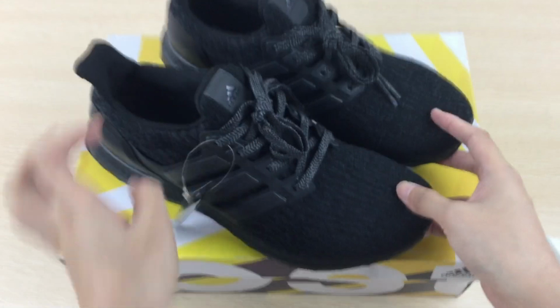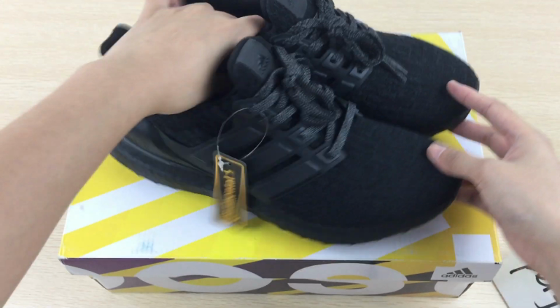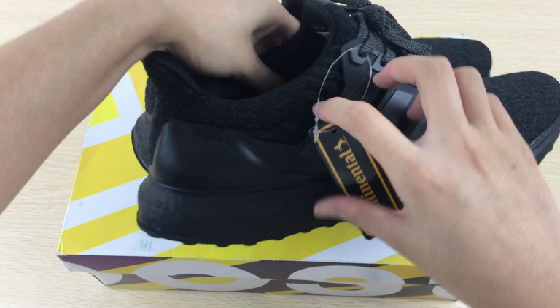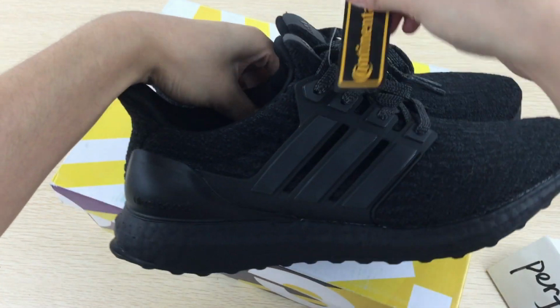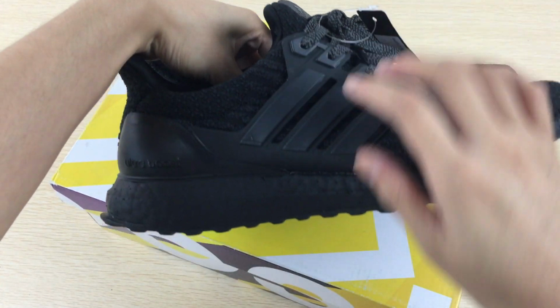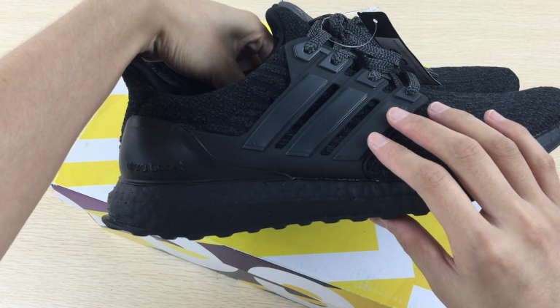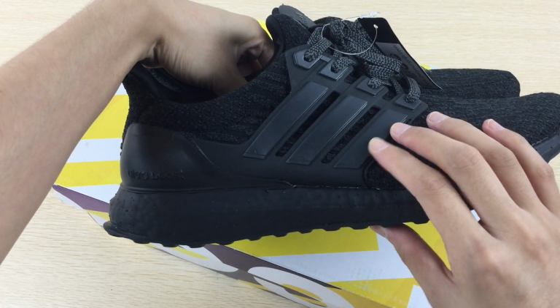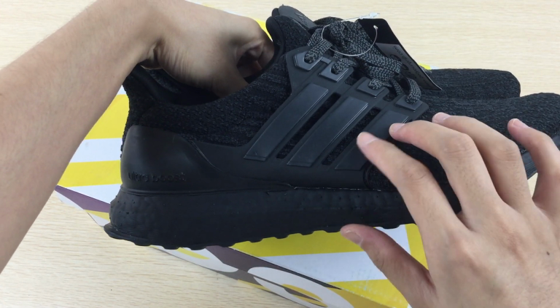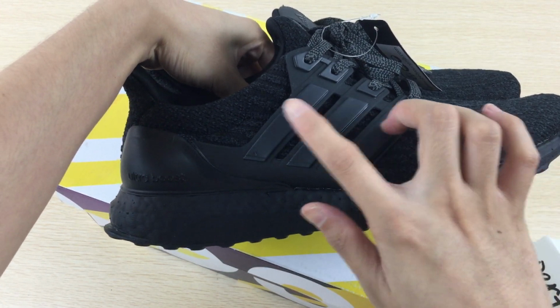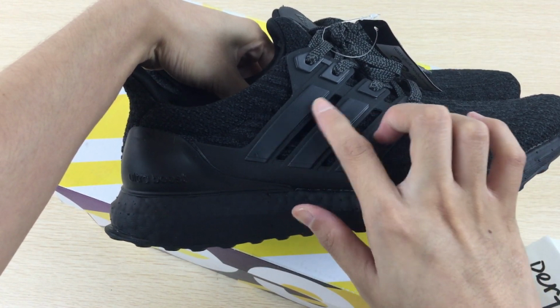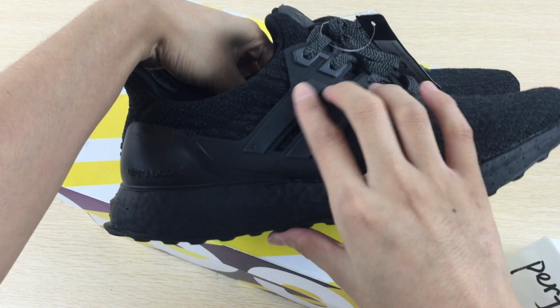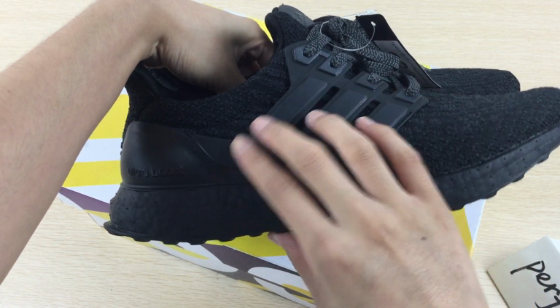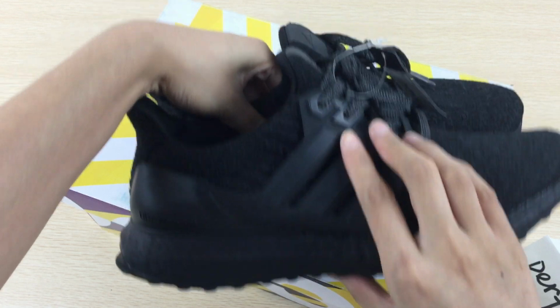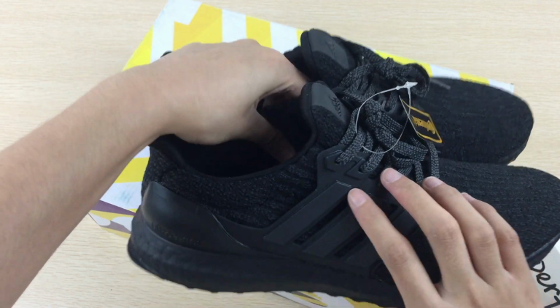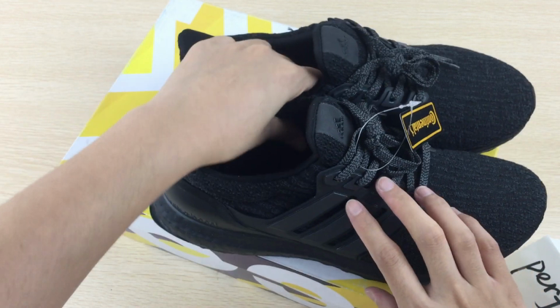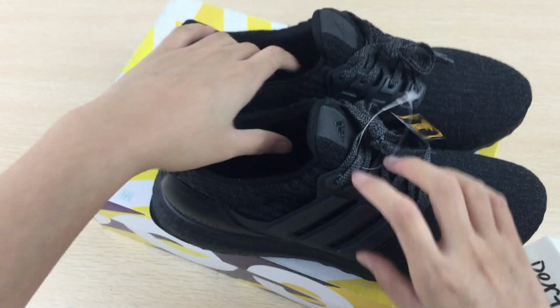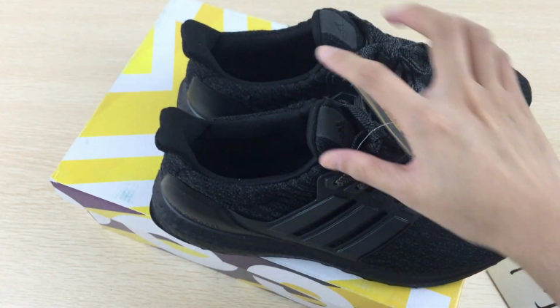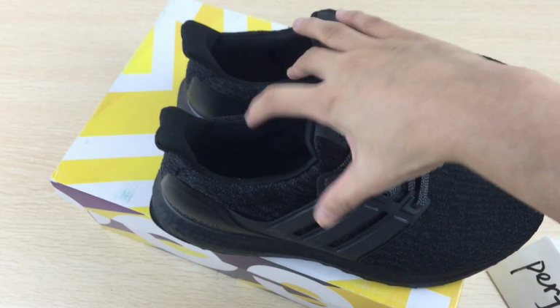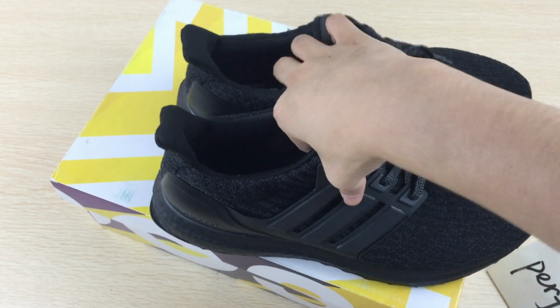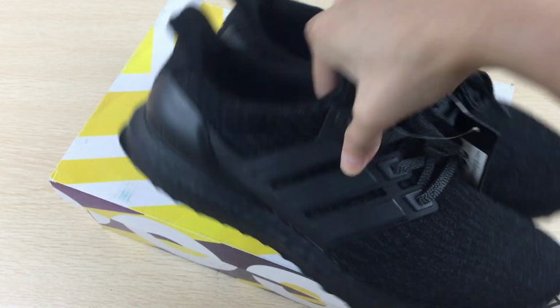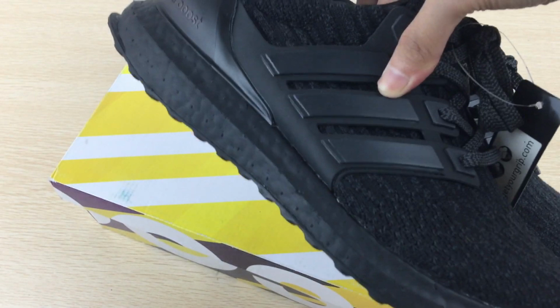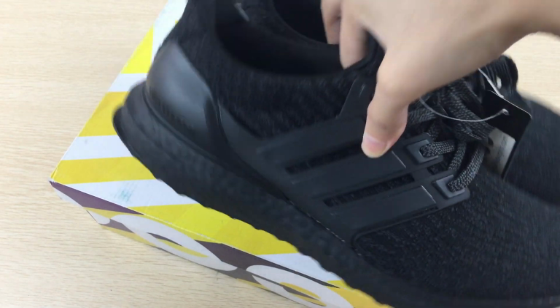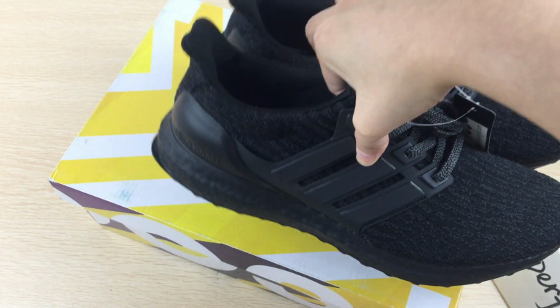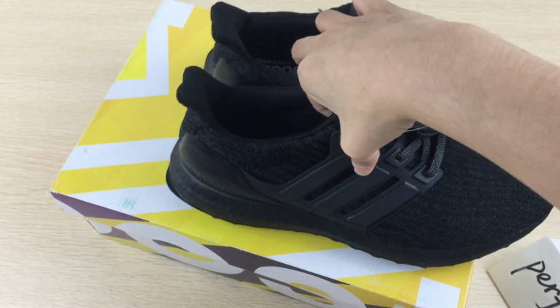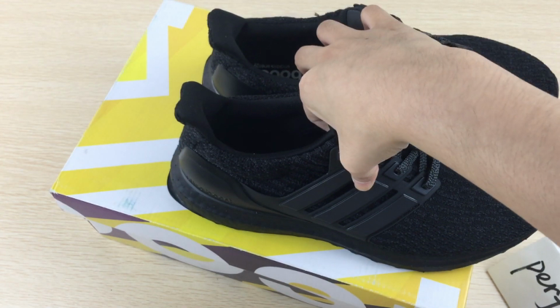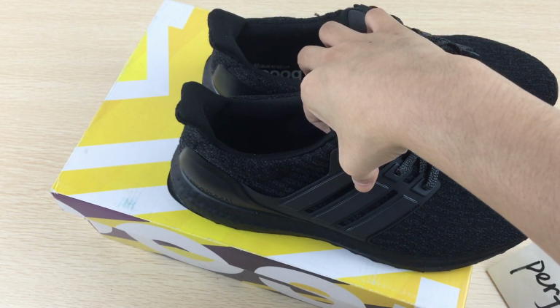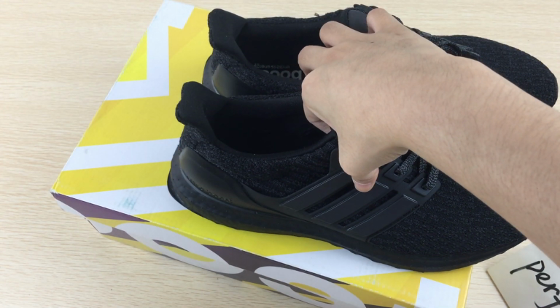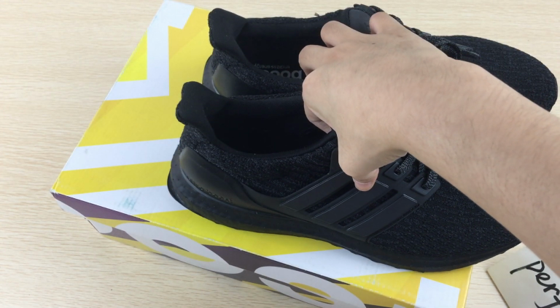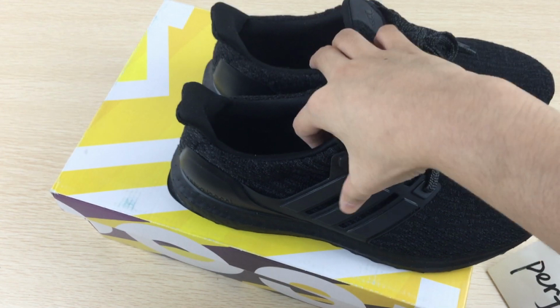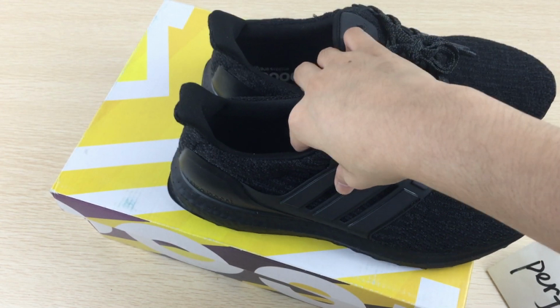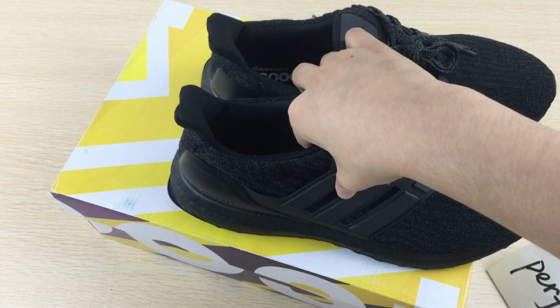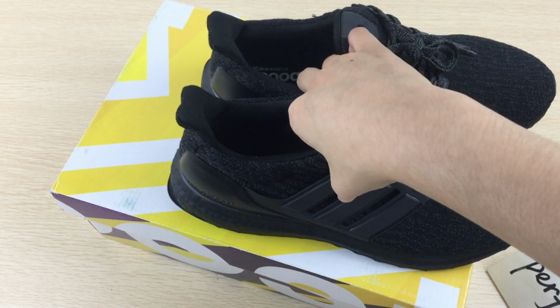The material is also a dry mesh. The shoelace is black color with a bit of white. The side of these shoes have three bars, which makes these shoes very beautiful with a unique design.